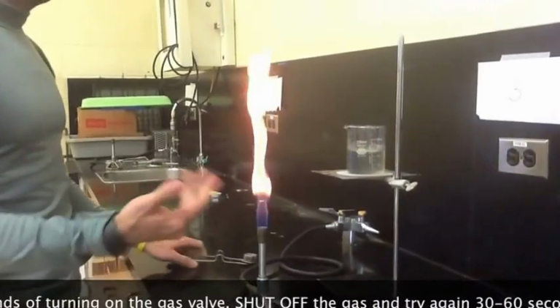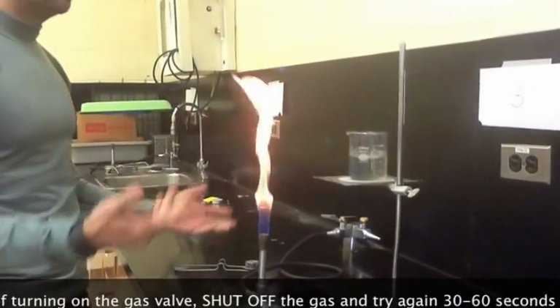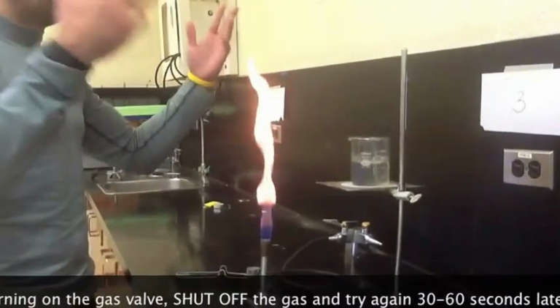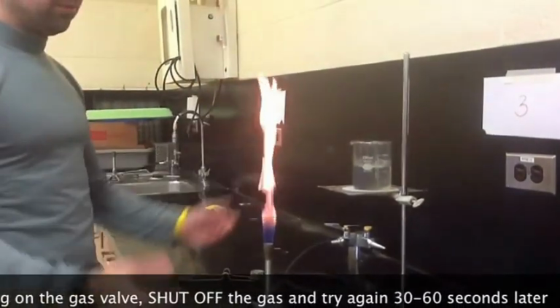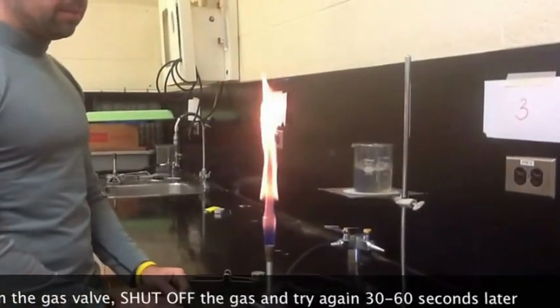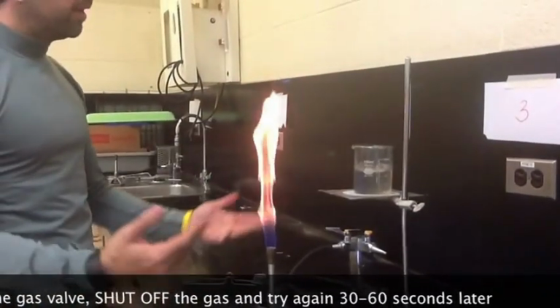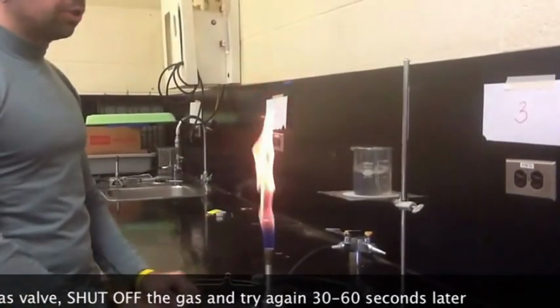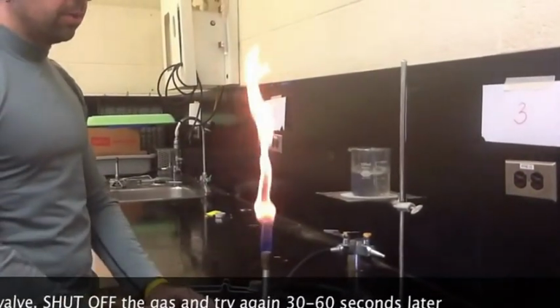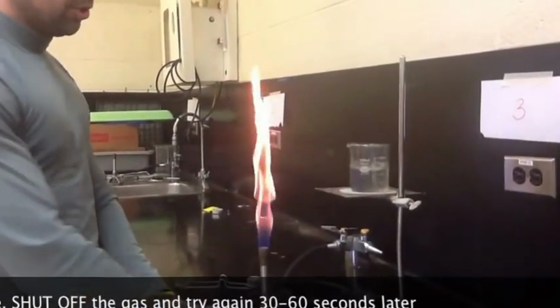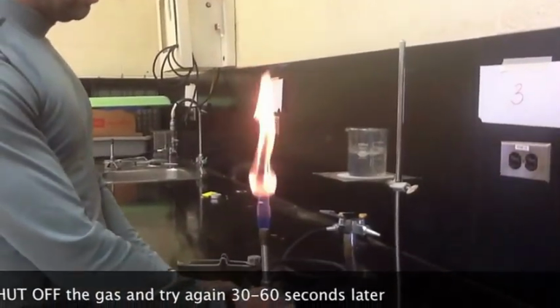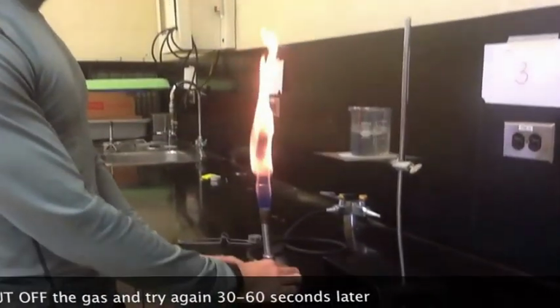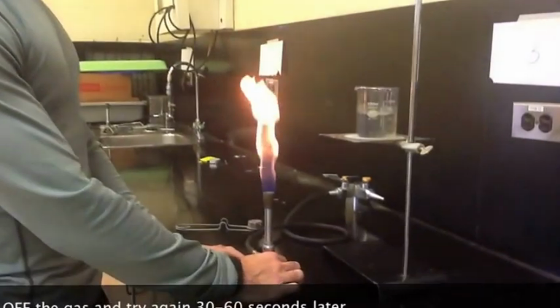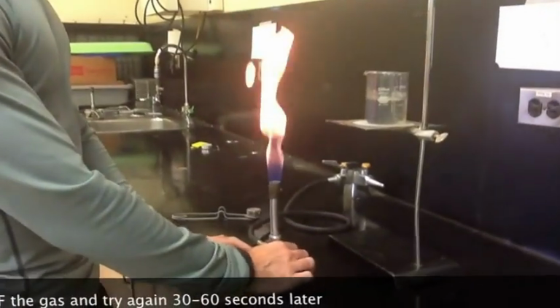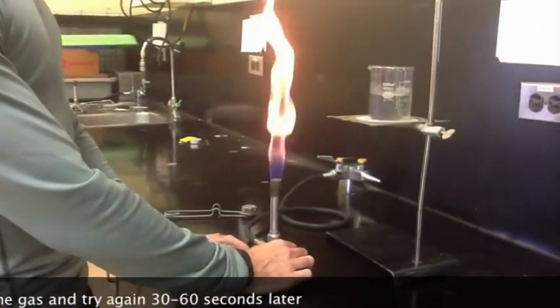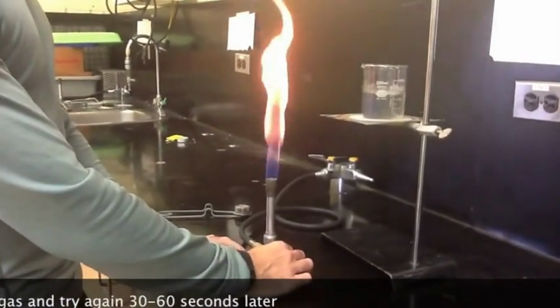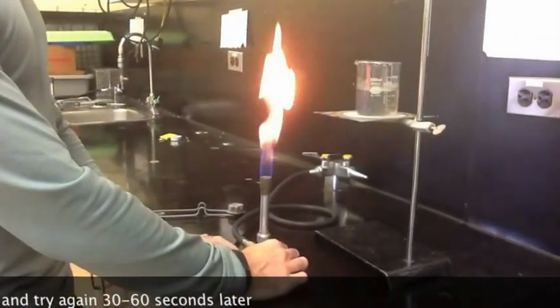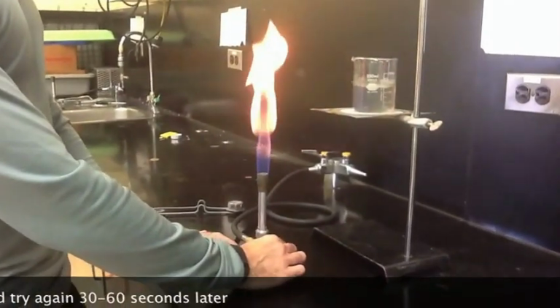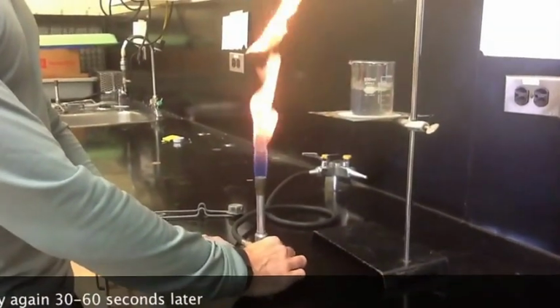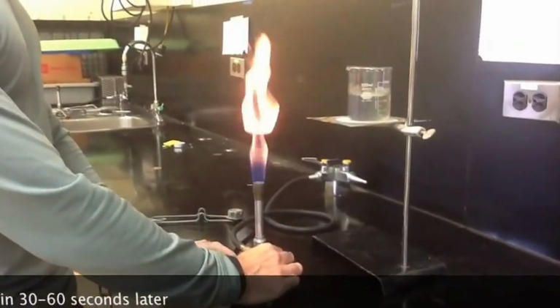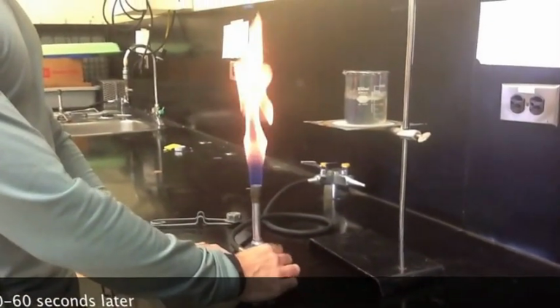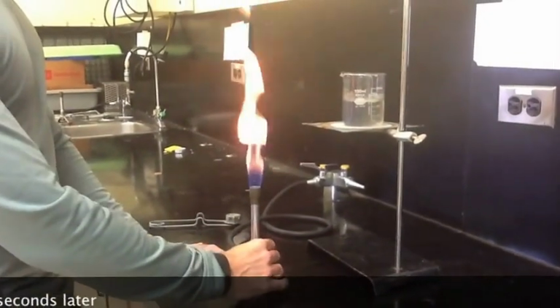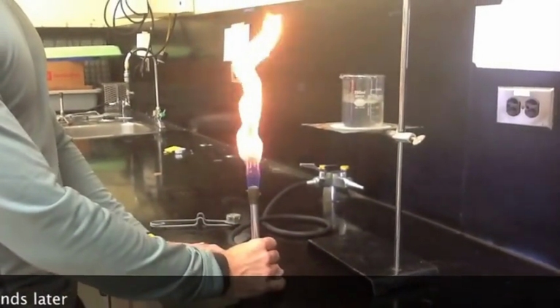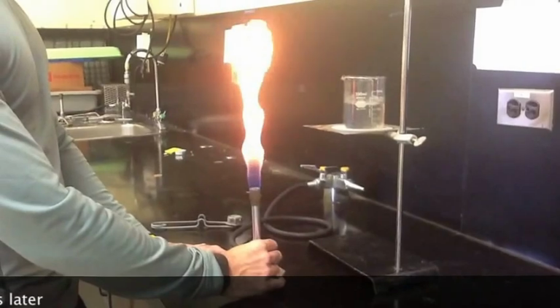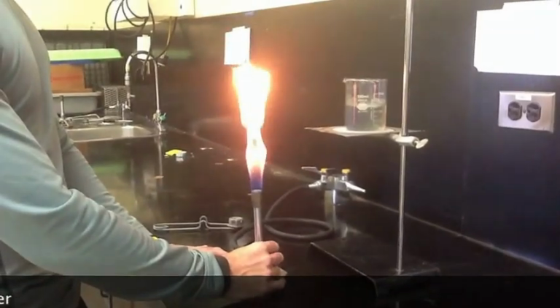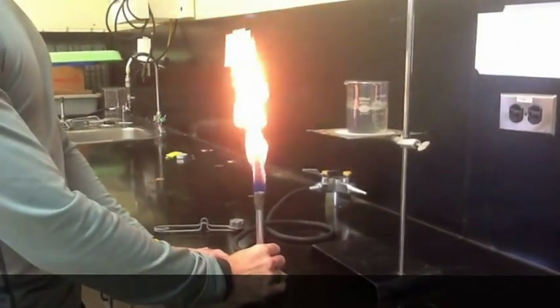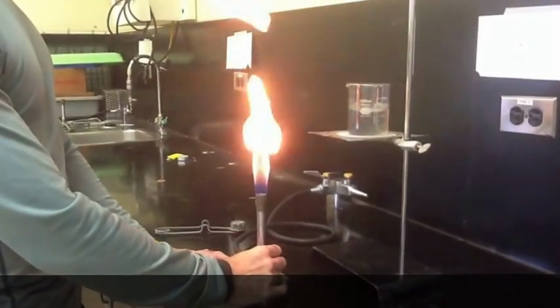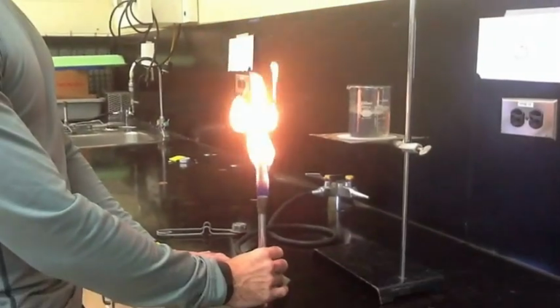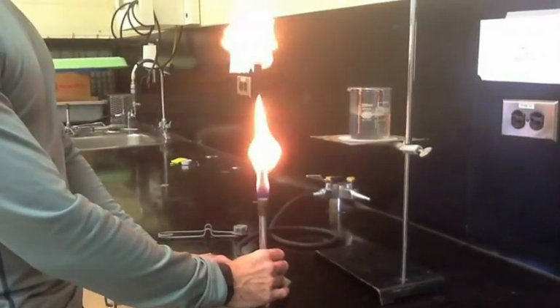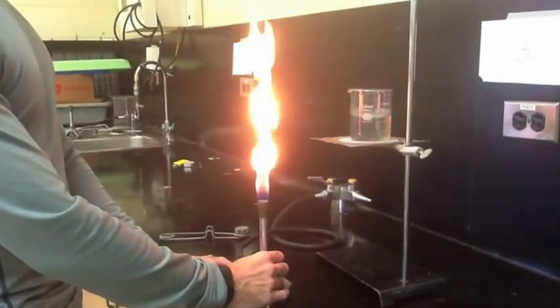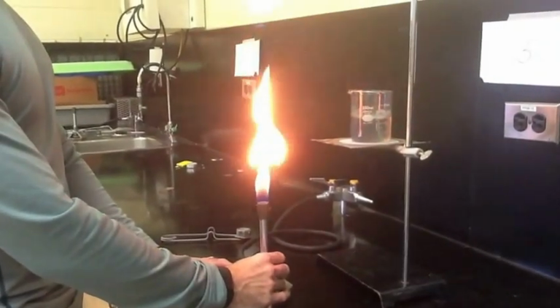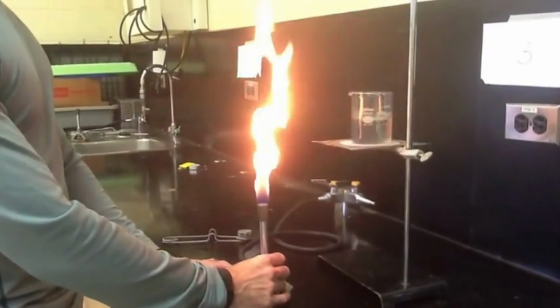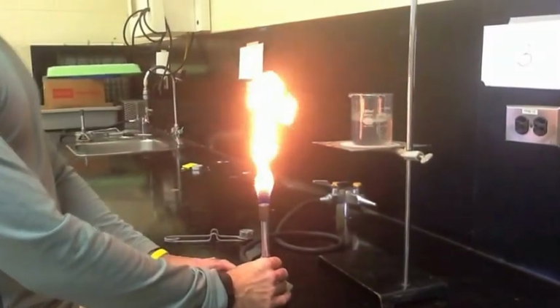Notice here, quite the flame — very uncontrollable. So all we're going to want to do is control the amount of gas going through as well as the amount of oxygen. We want to try to get a blue flame.